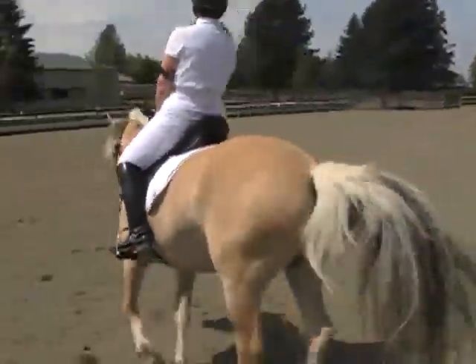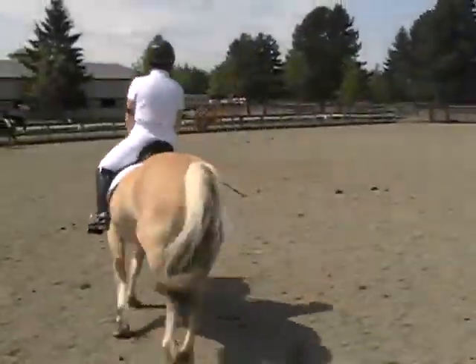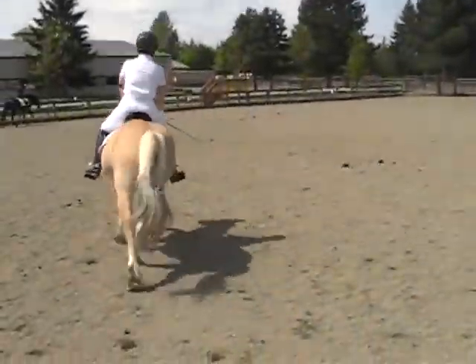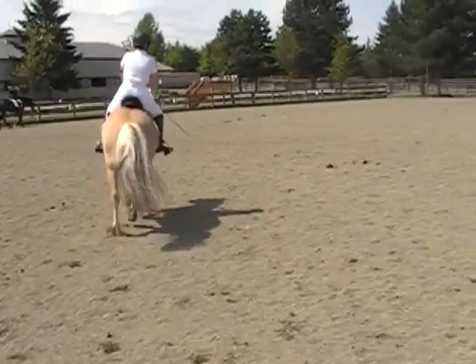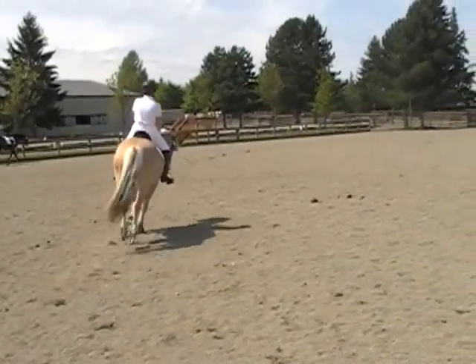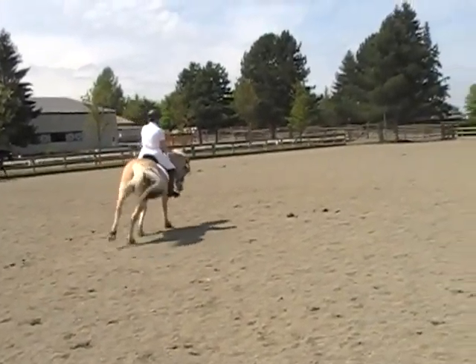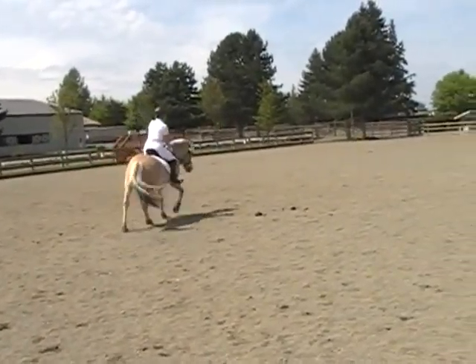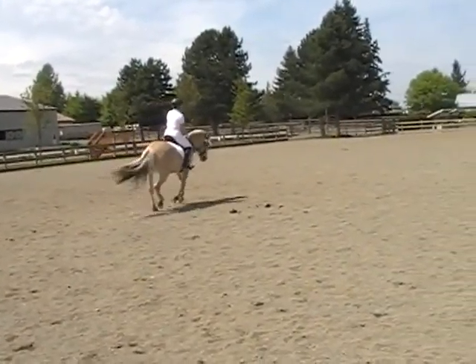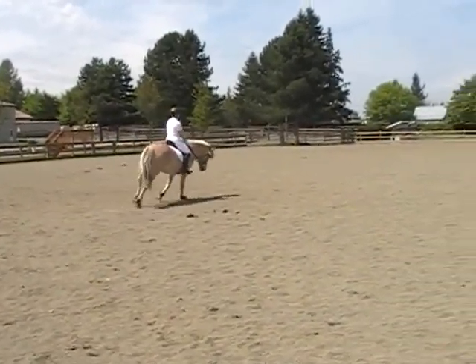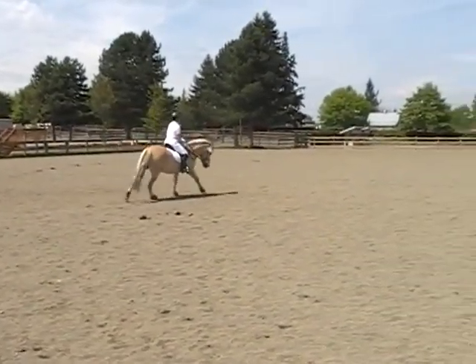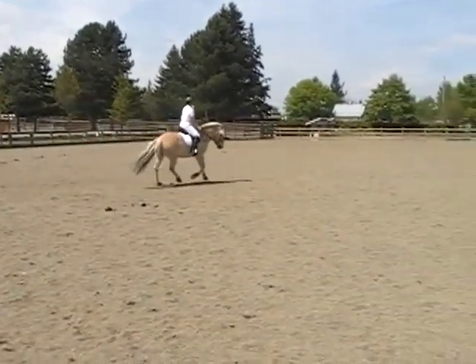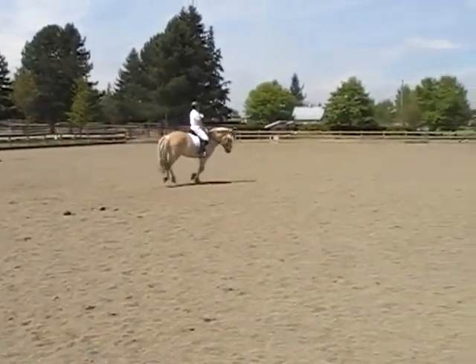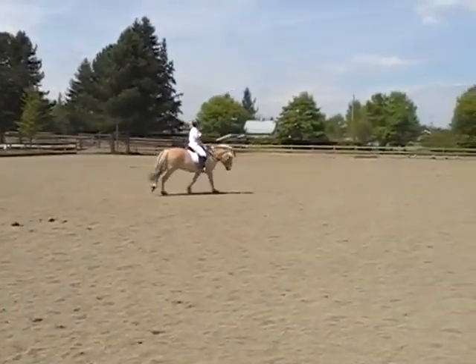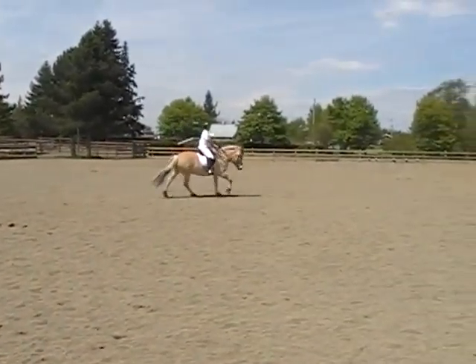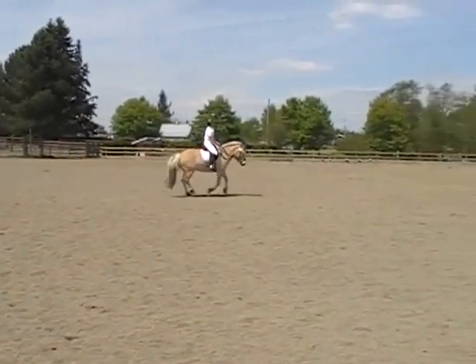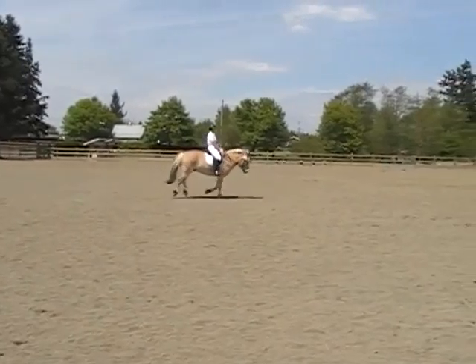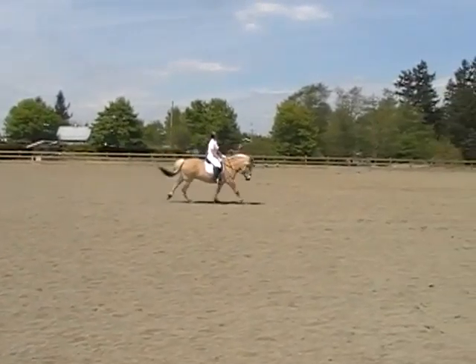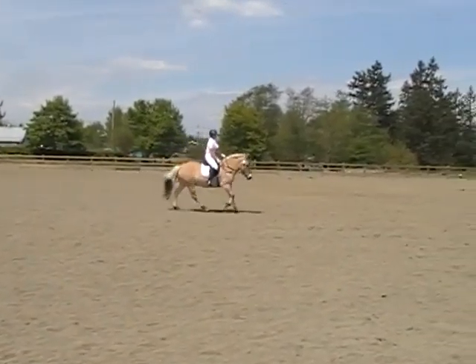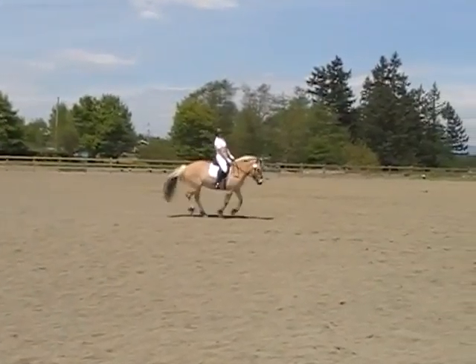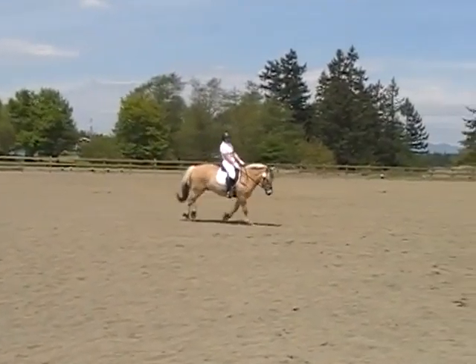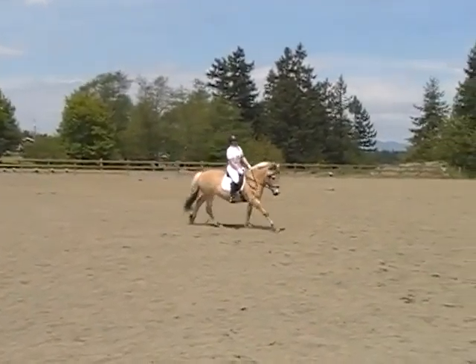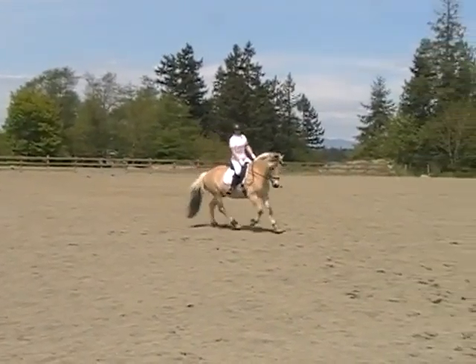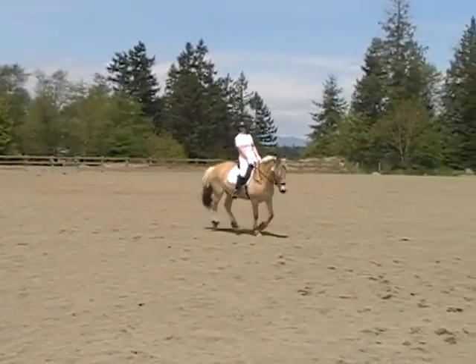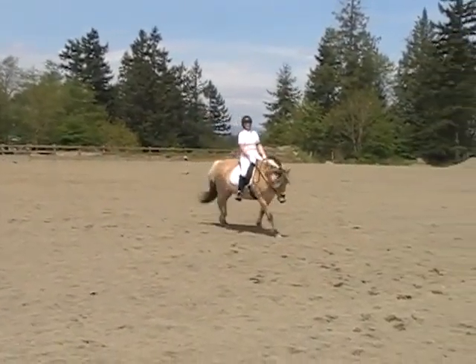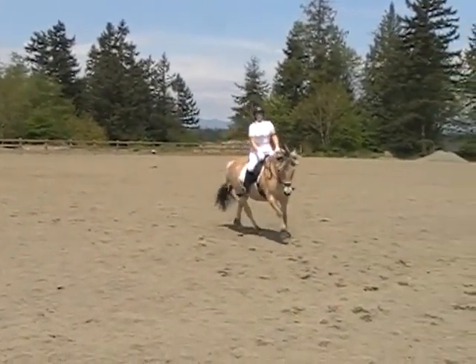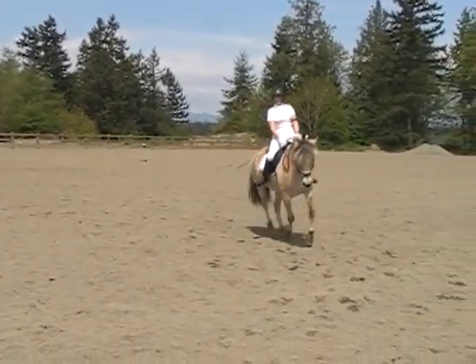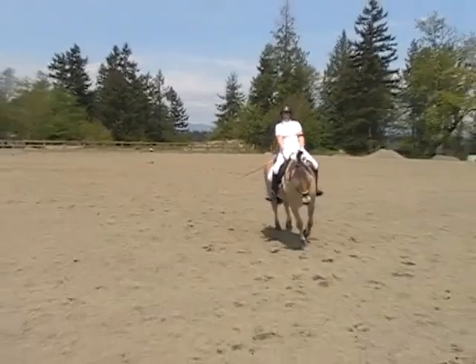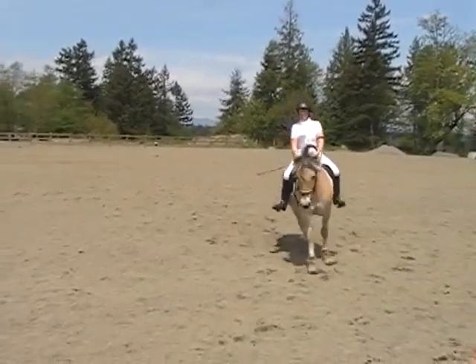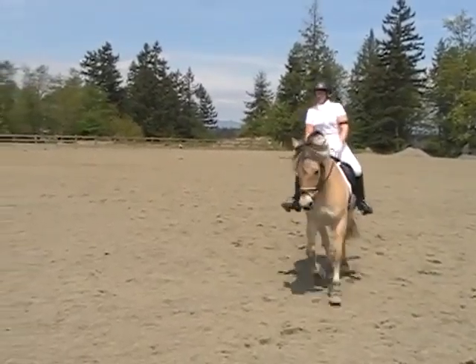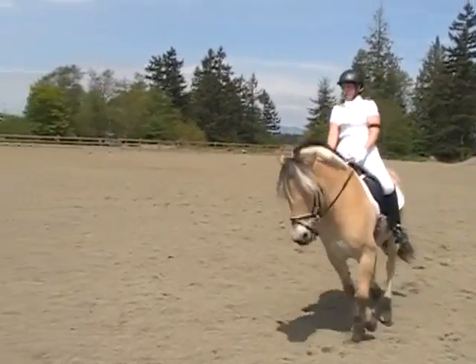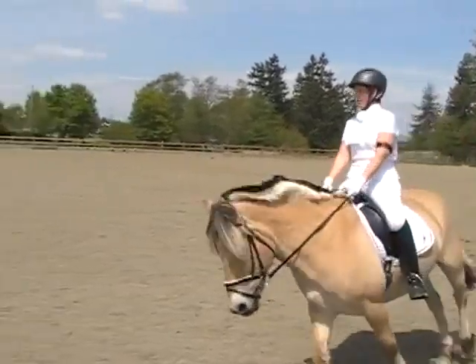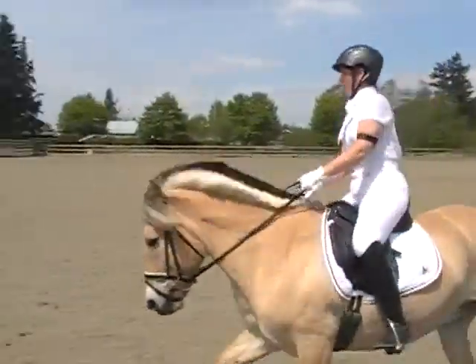Jump, jump, jump. Good. Back to trot. That's right. Back to trot. Lift.